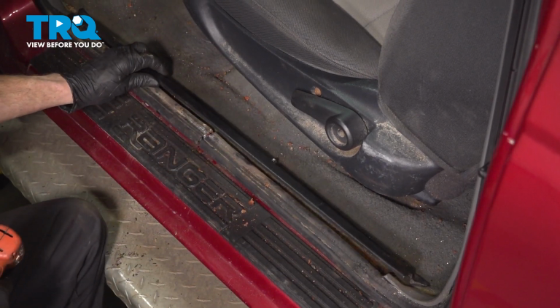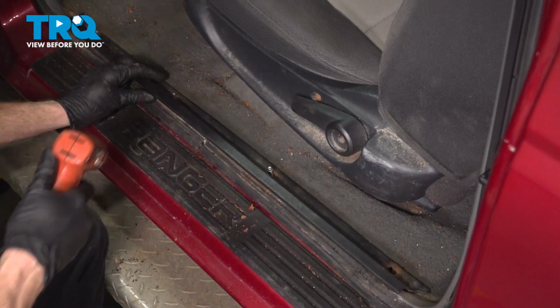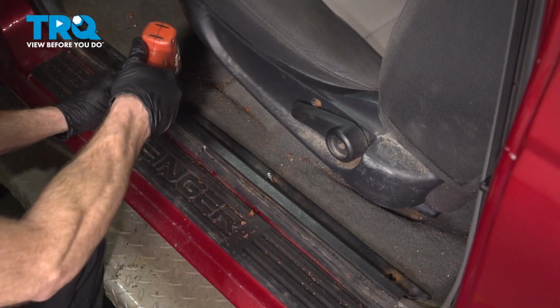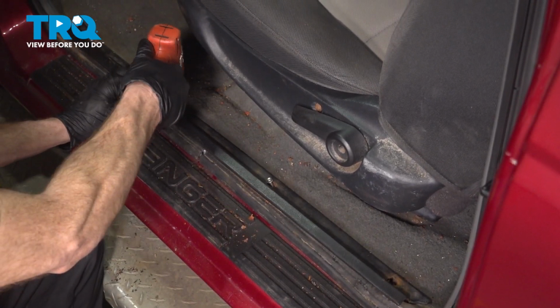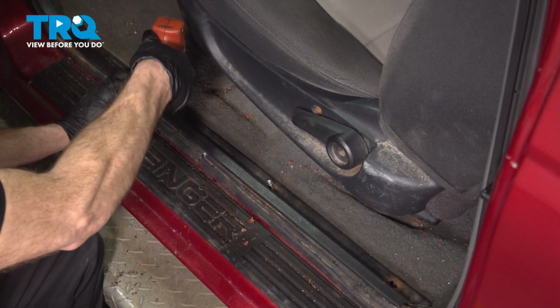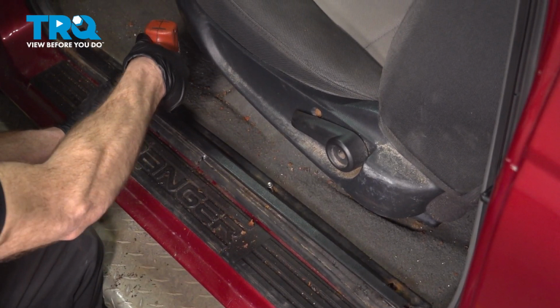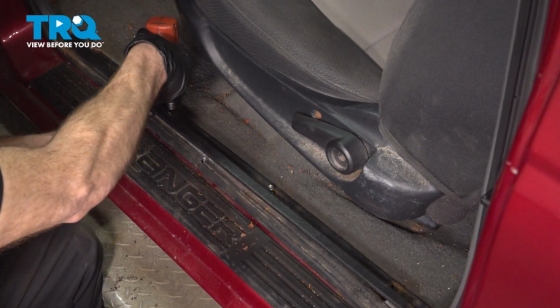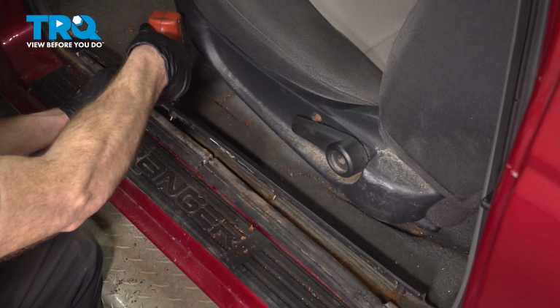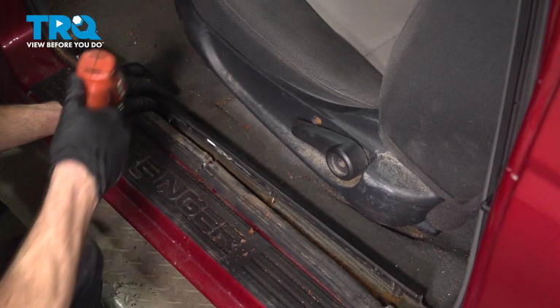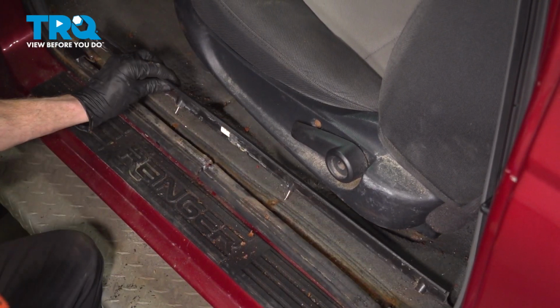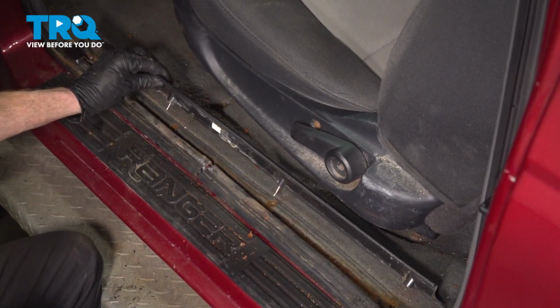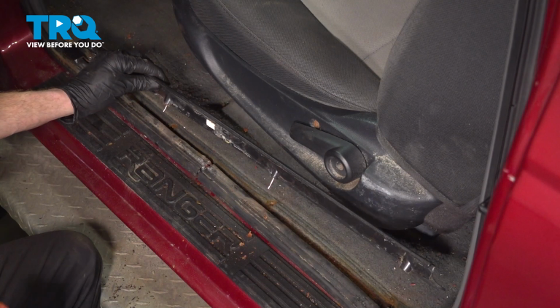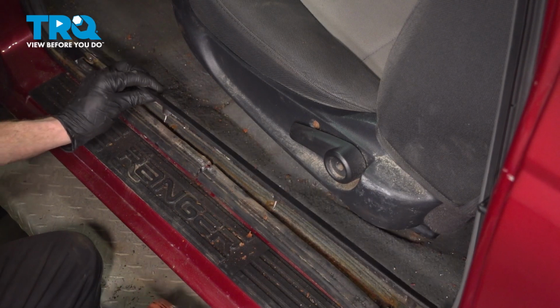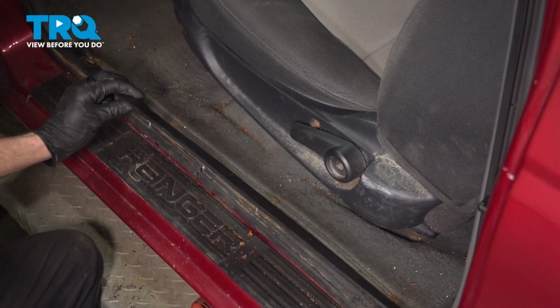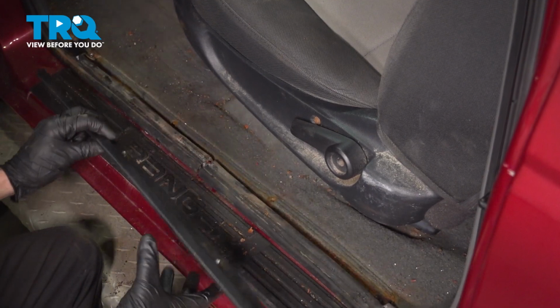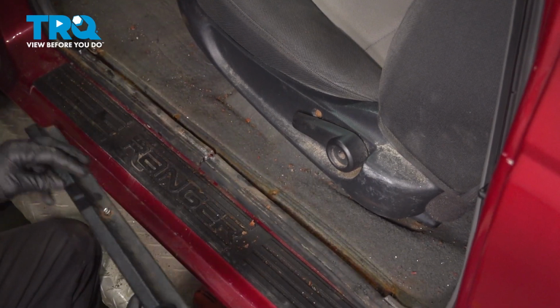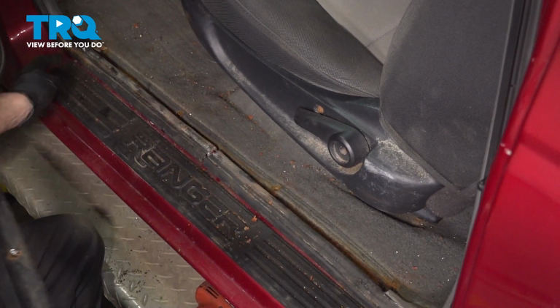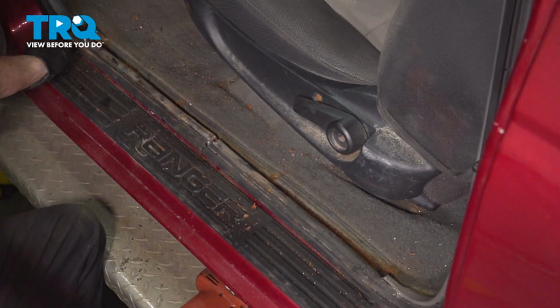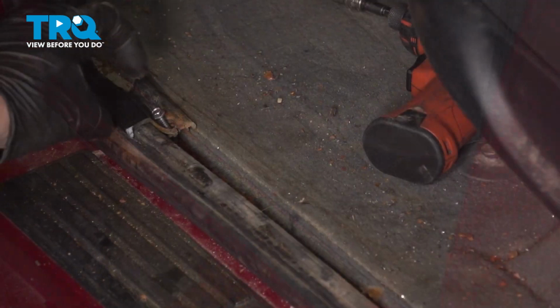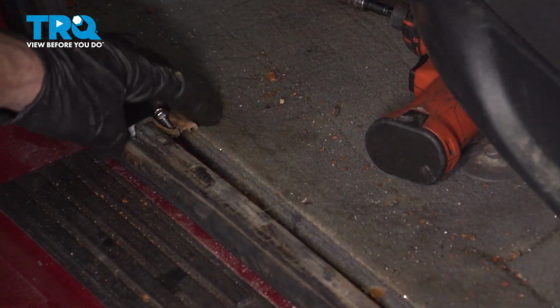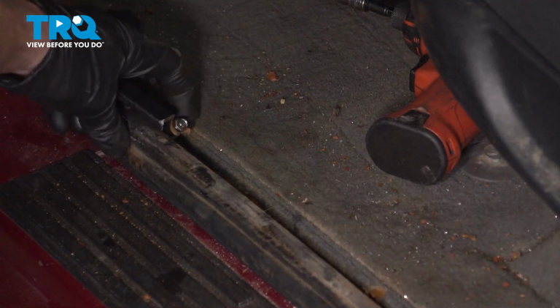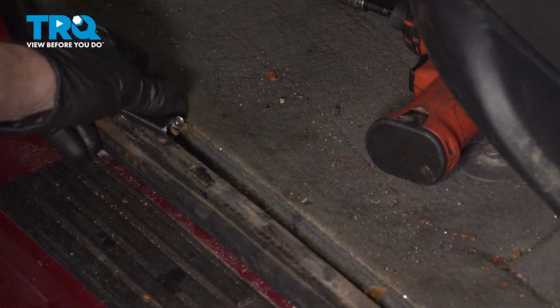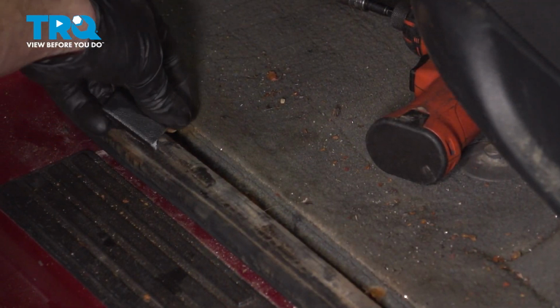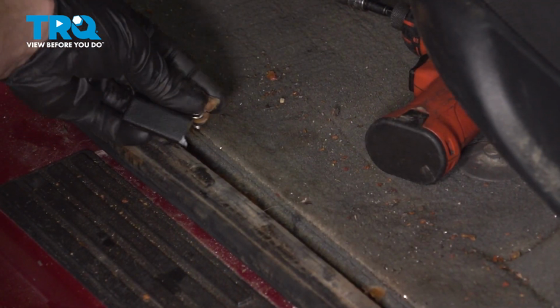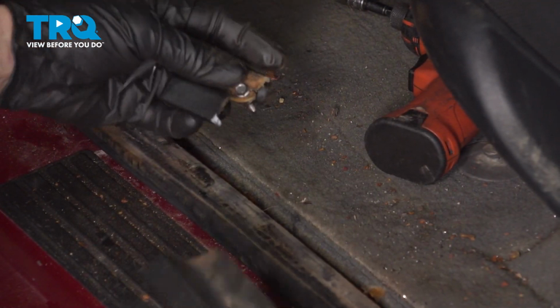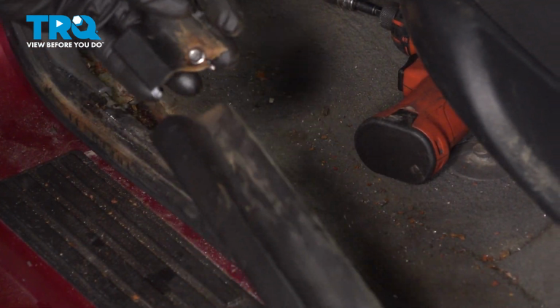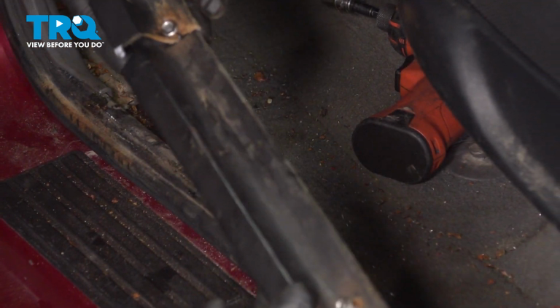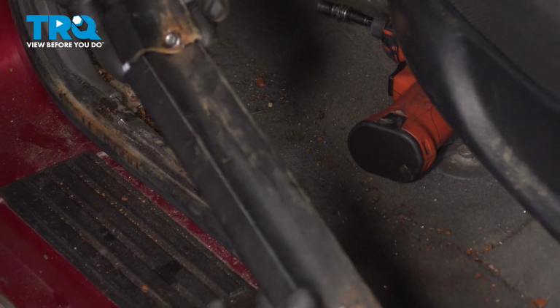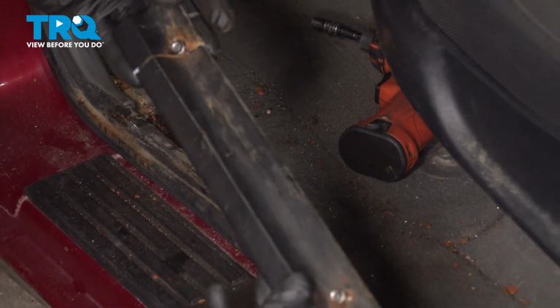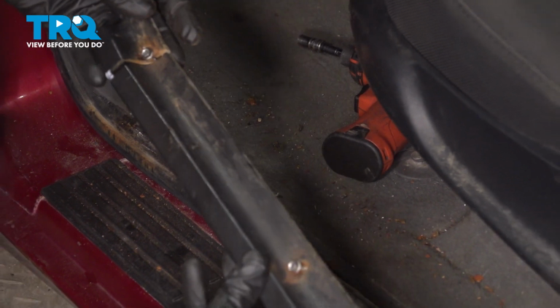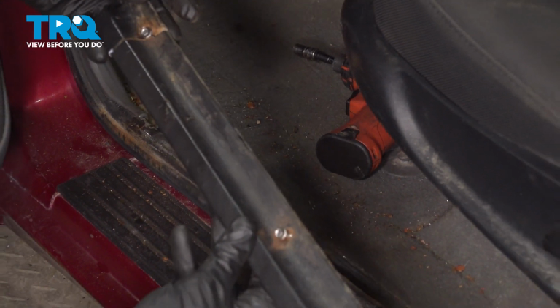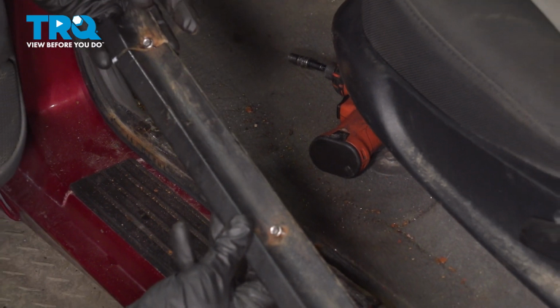Pull it right up and out of there. It's got another piece over here — get this up and out of here. That should be on the end there, and there it is.